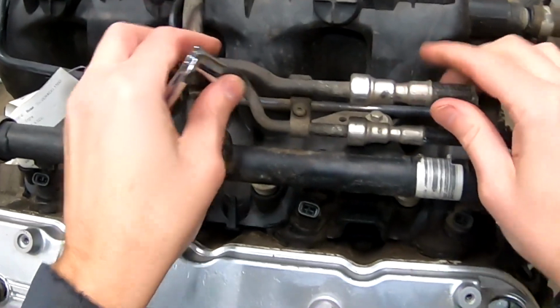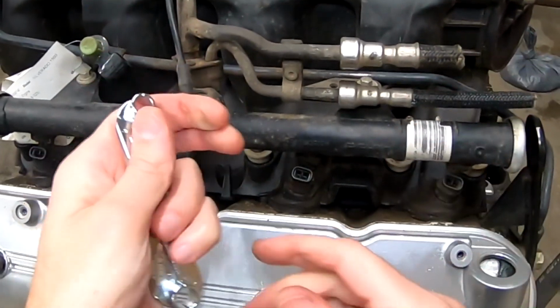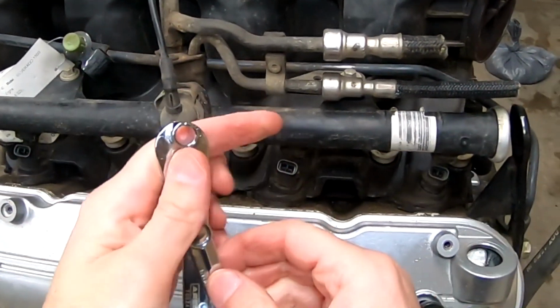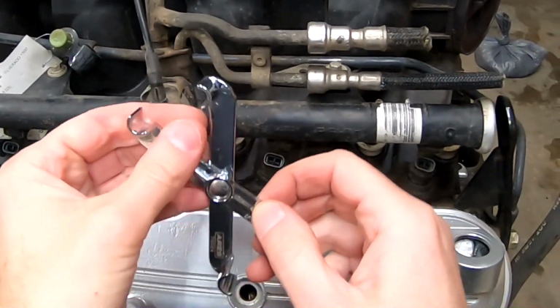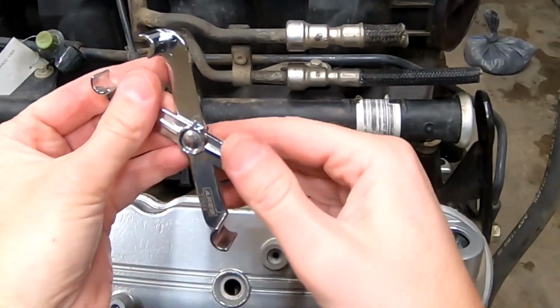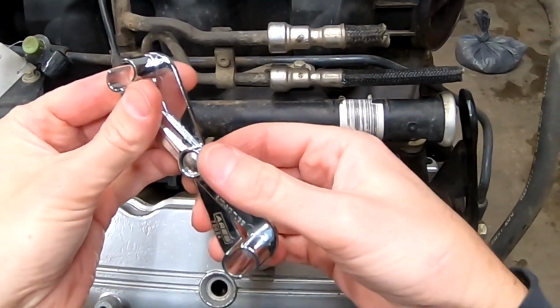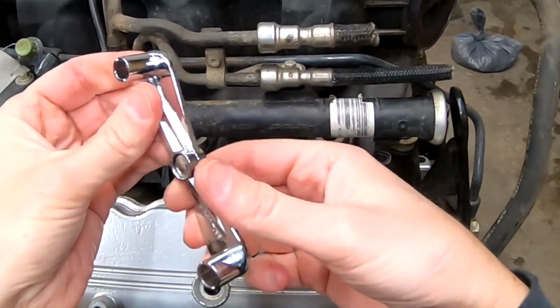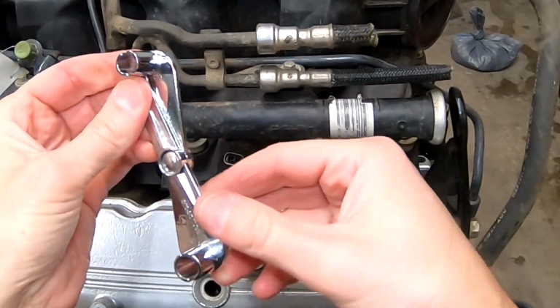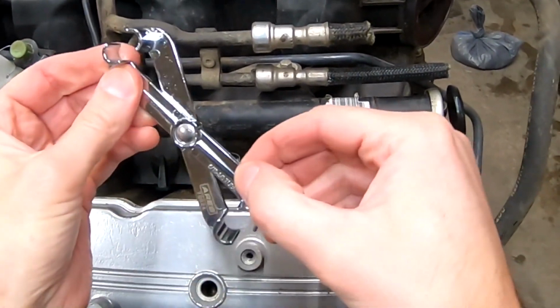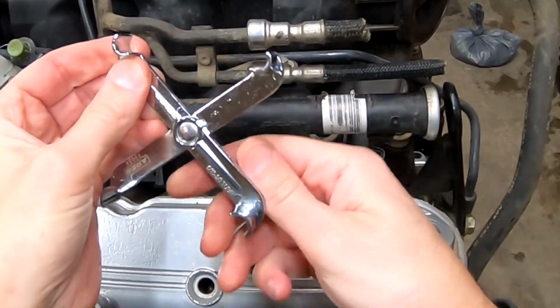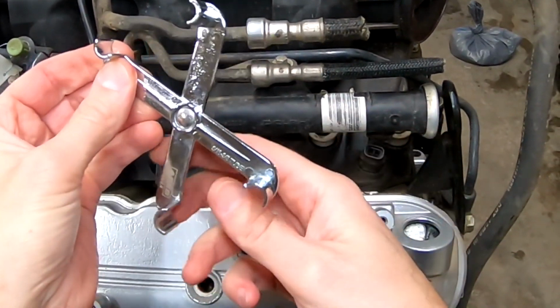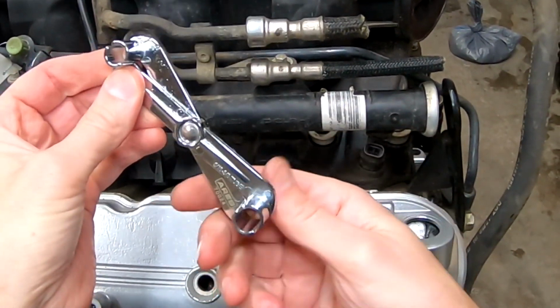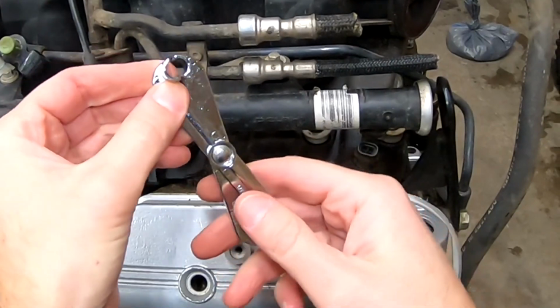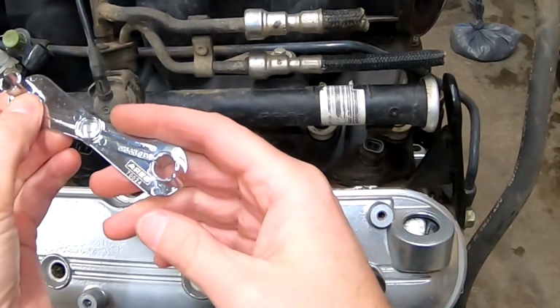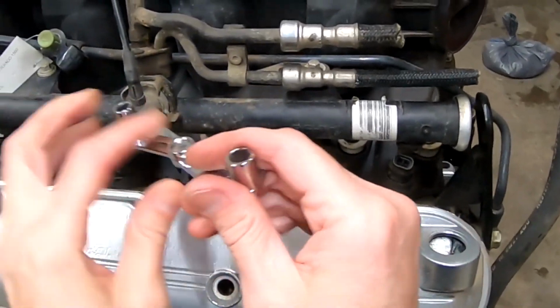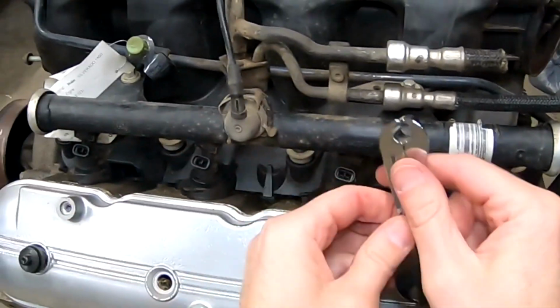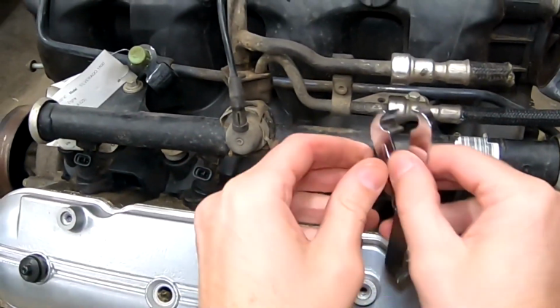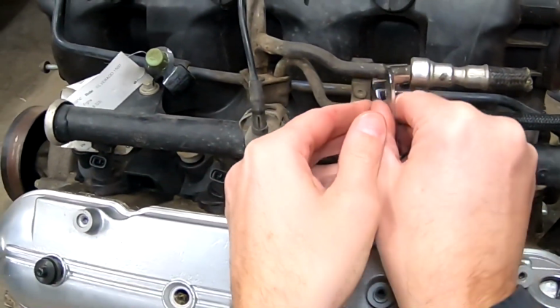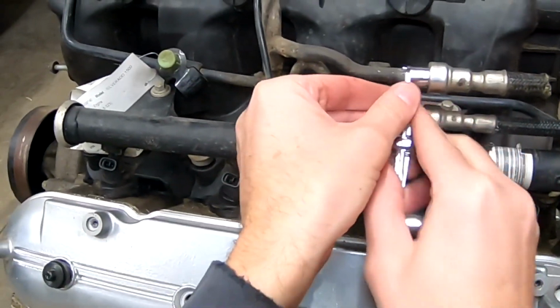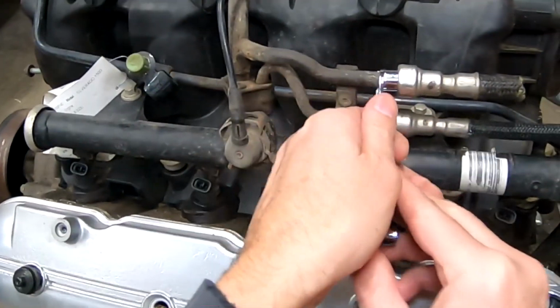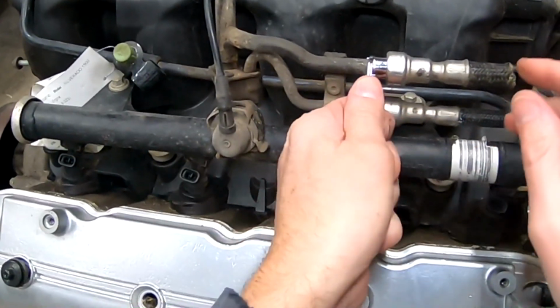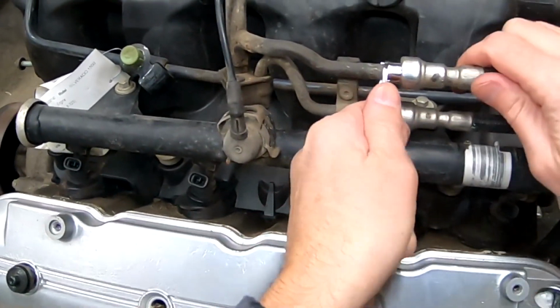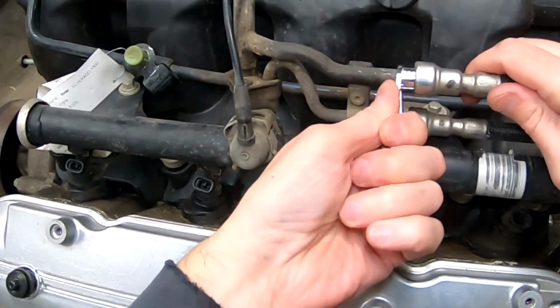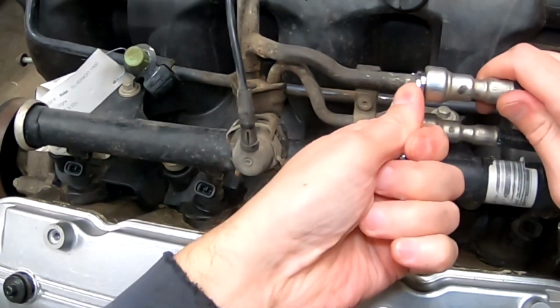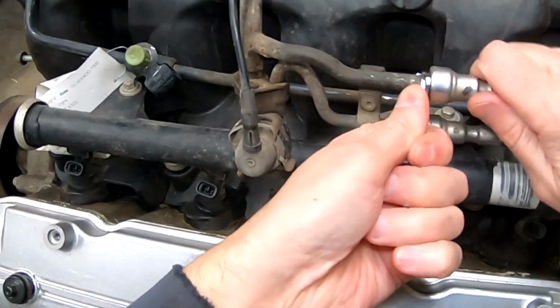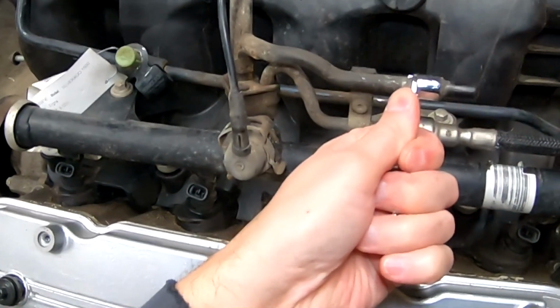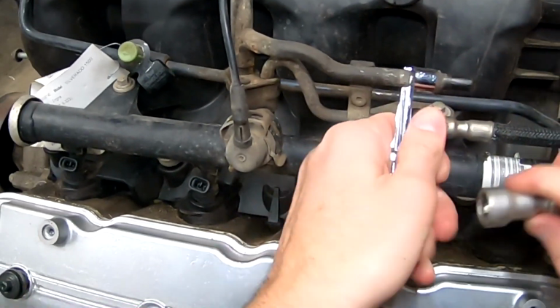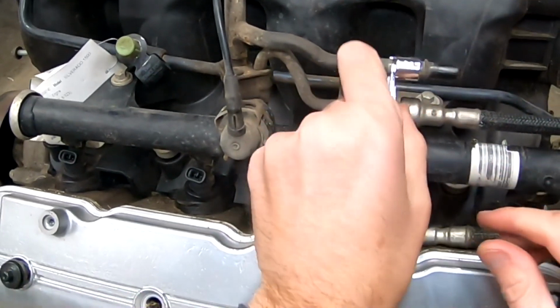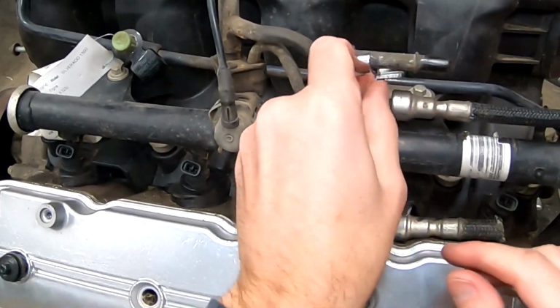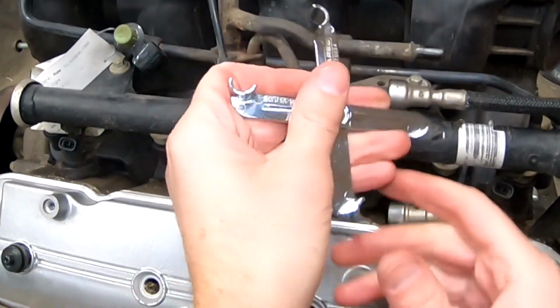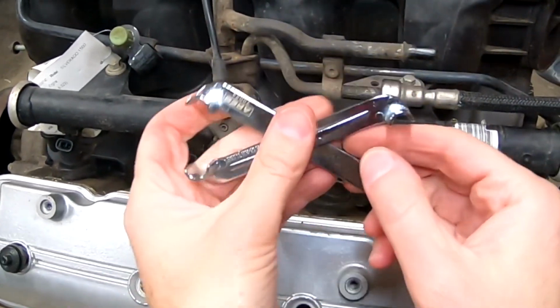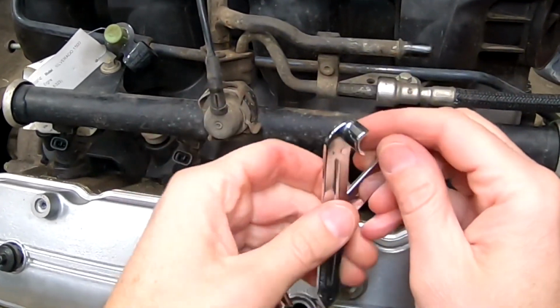One tip when doing this is to push the line into the tool to help with getting it away from the lip on the actual fuel line. If you press only from the tool end, it will push the fitting onto that lip and make it a lot harder to get off.